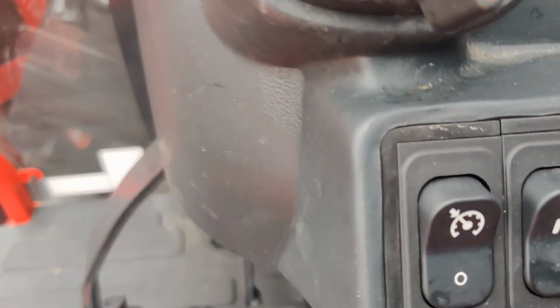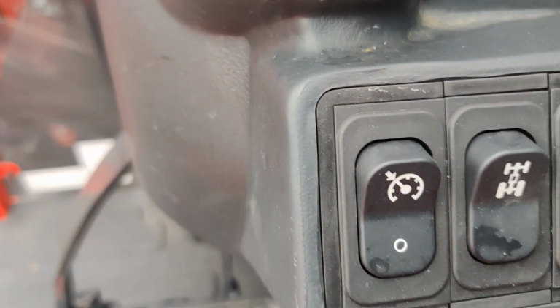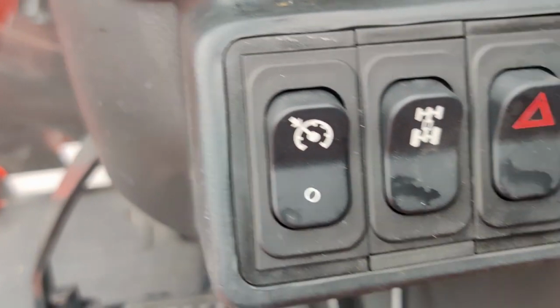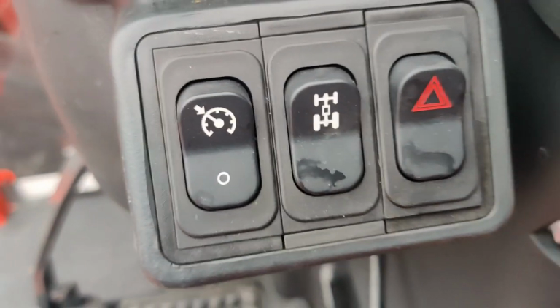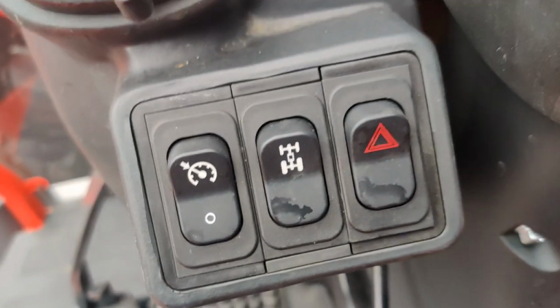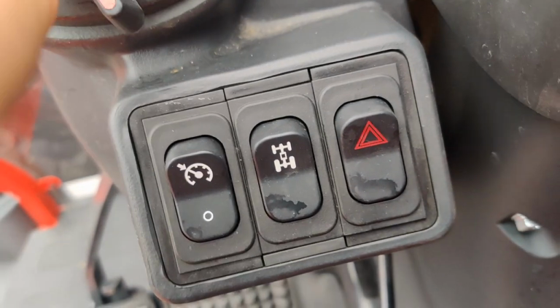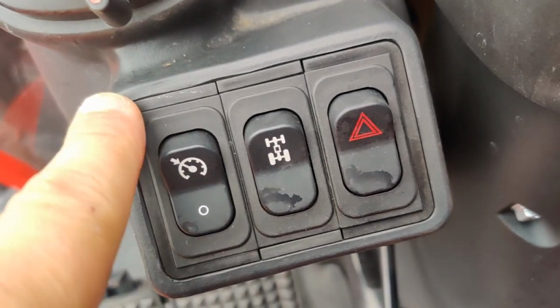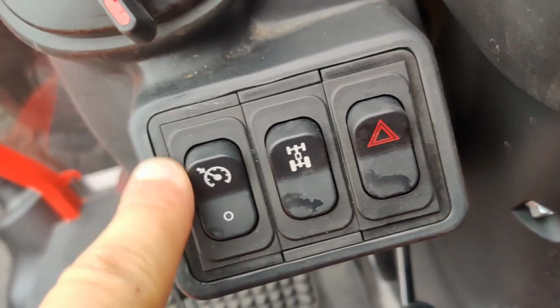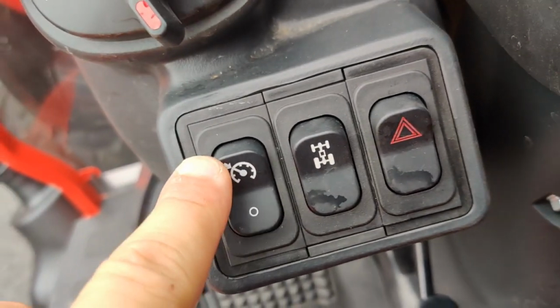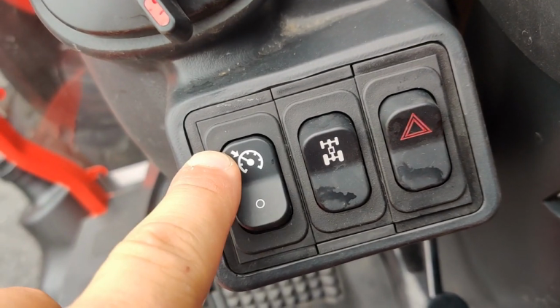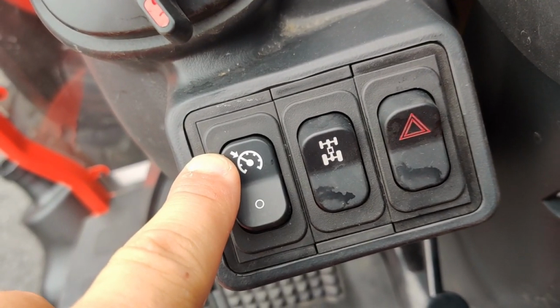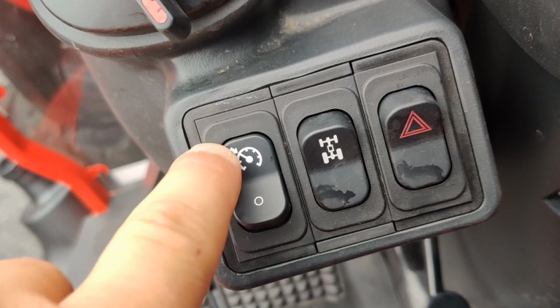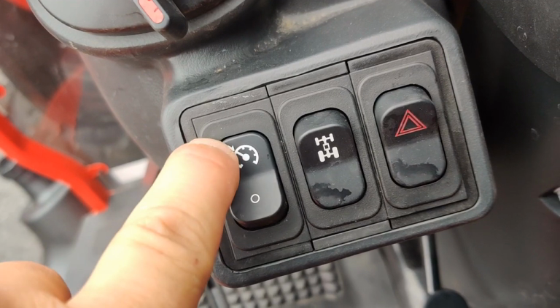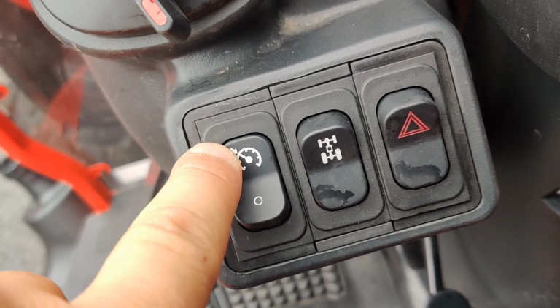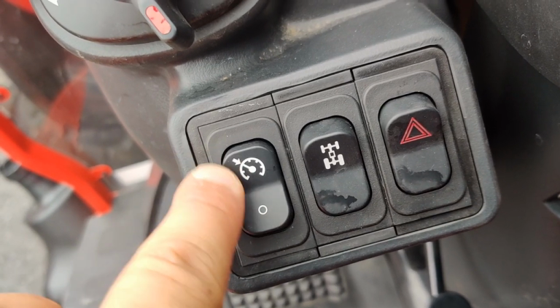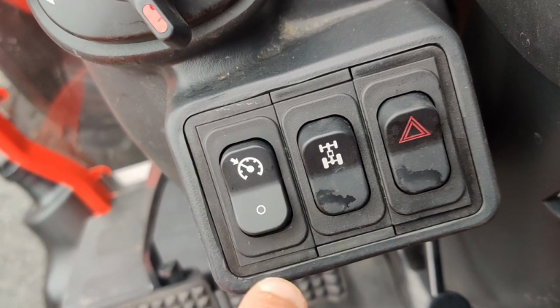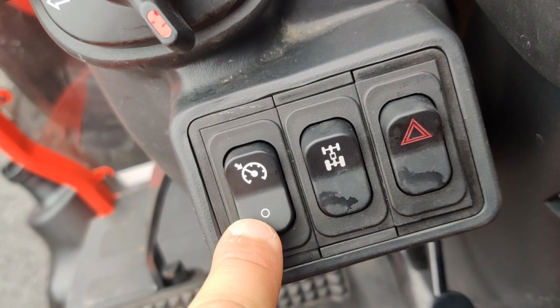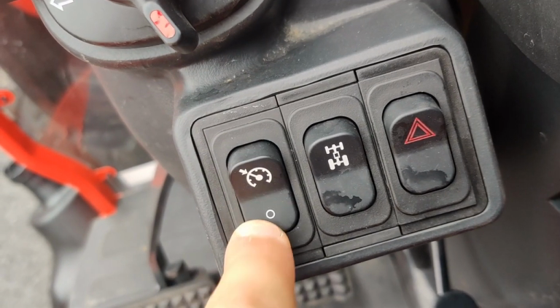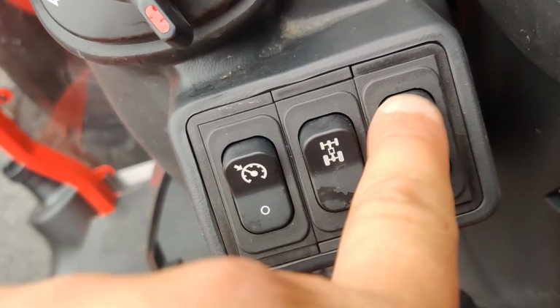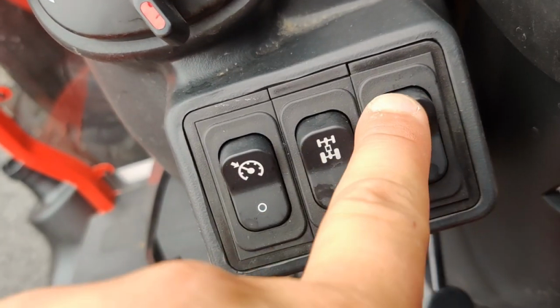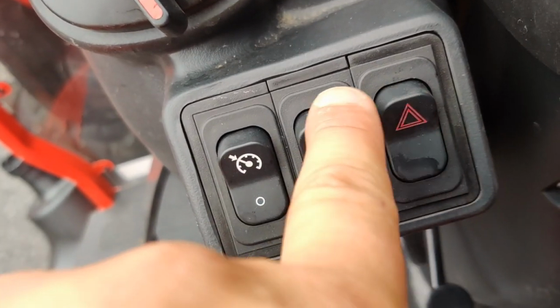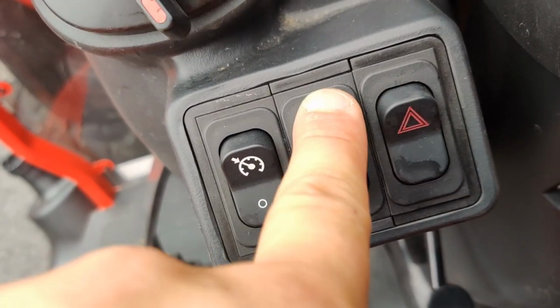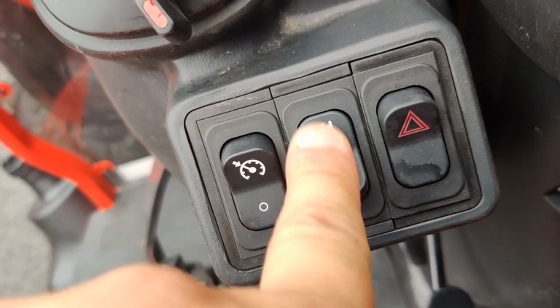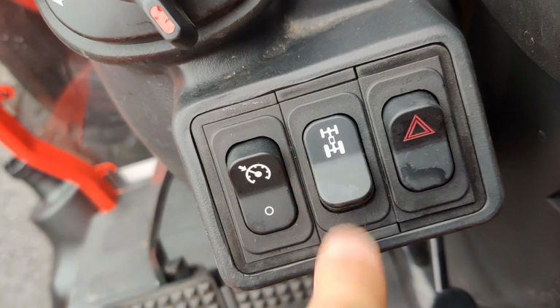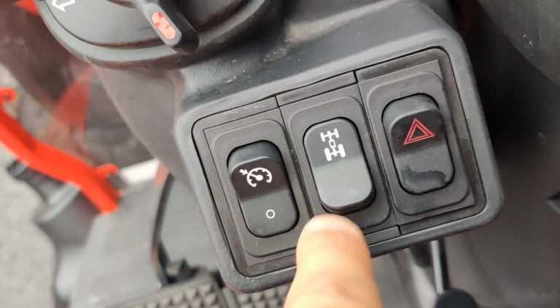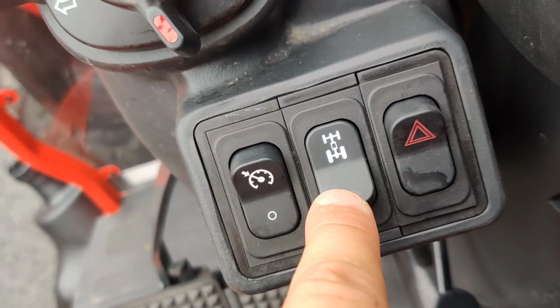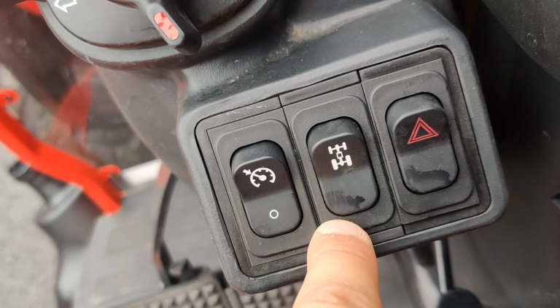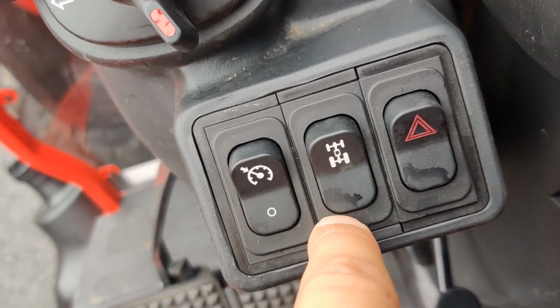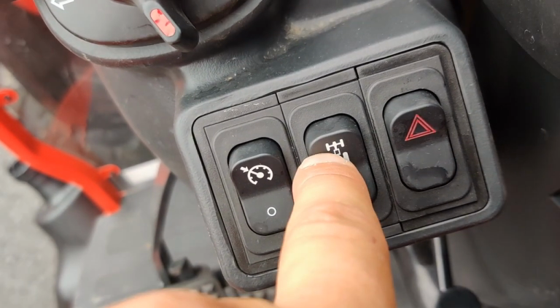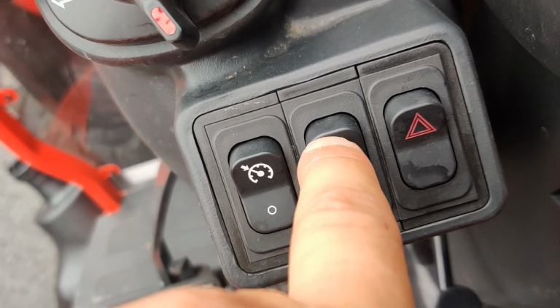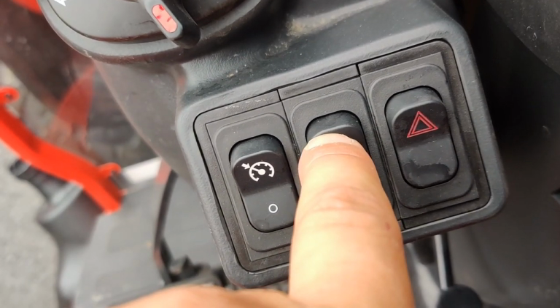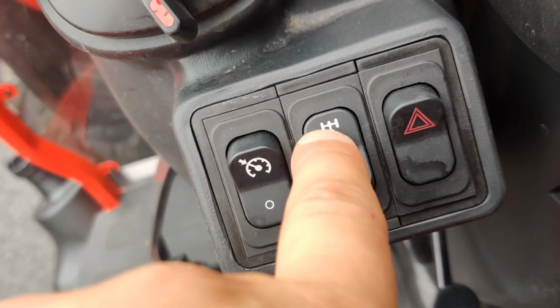Going around to the side, cruise control is the switch on the left — that's nice depending on whether you're mowing or whatever you're doing in the field. Four-wheel drive is a second lever, and then obviously your hazards as well.